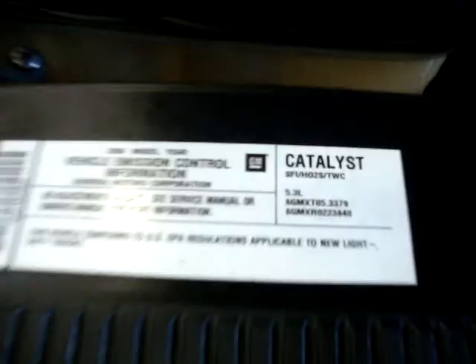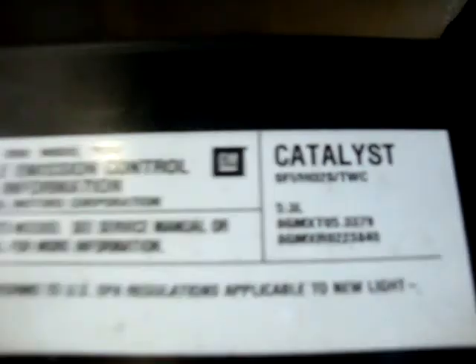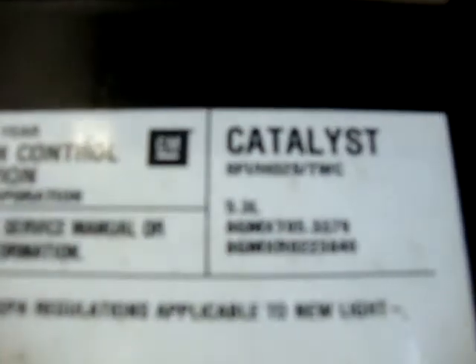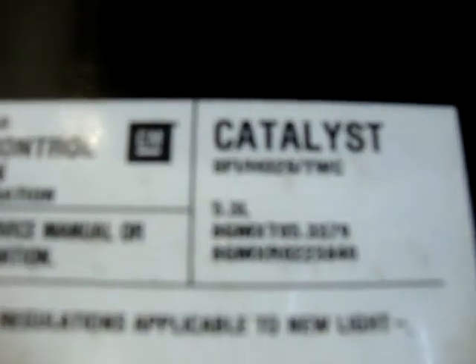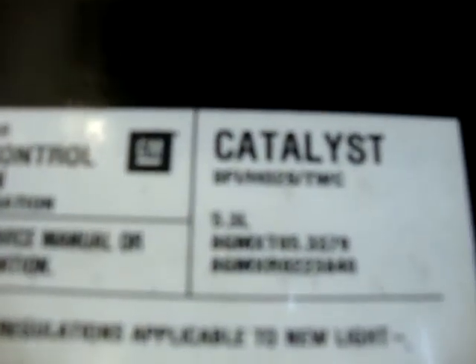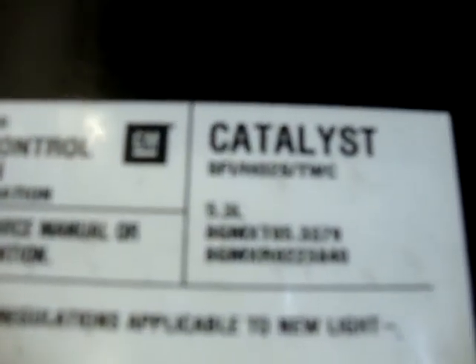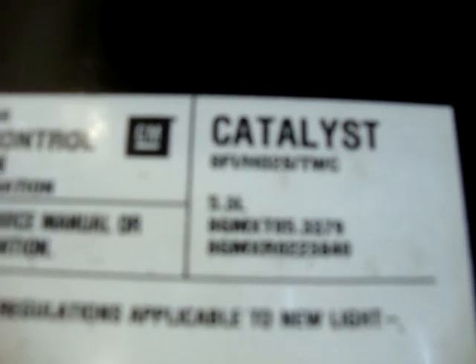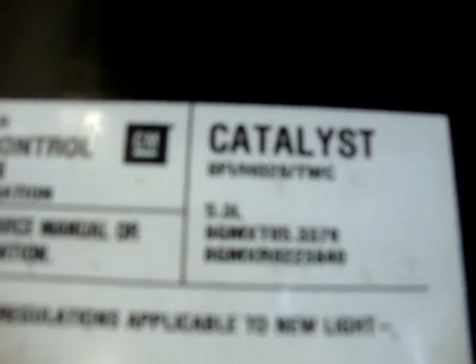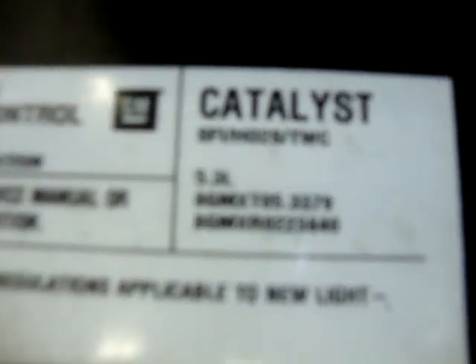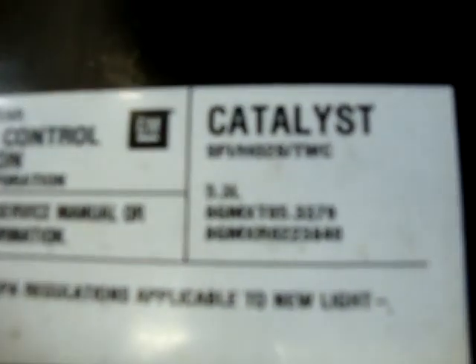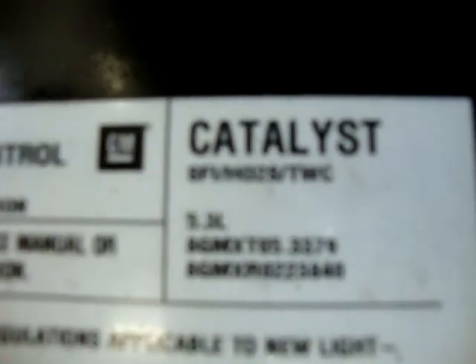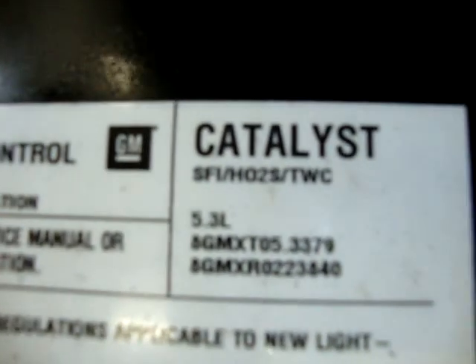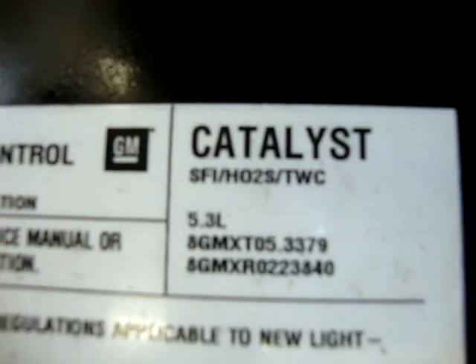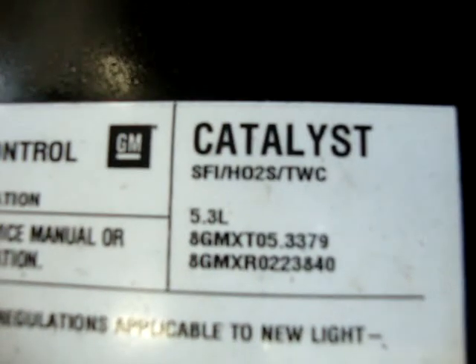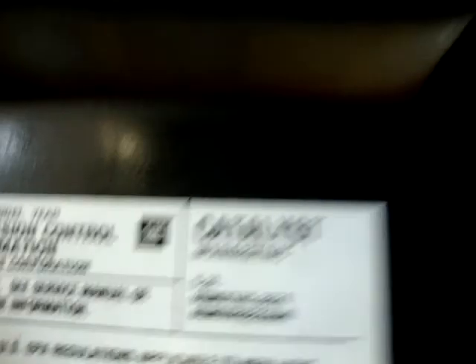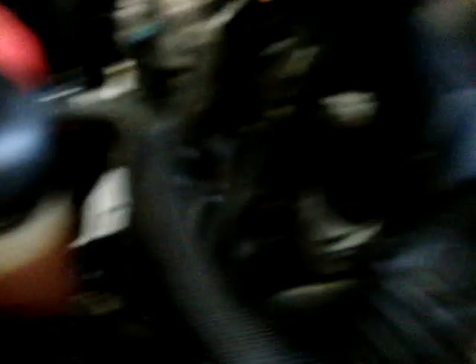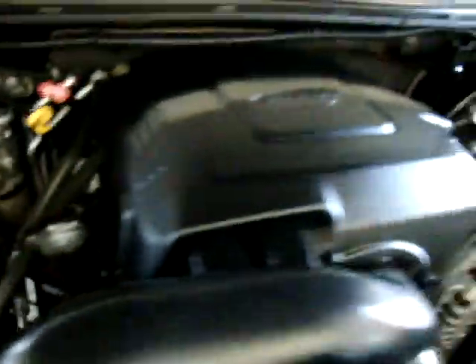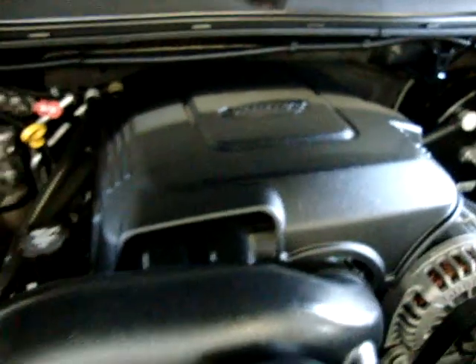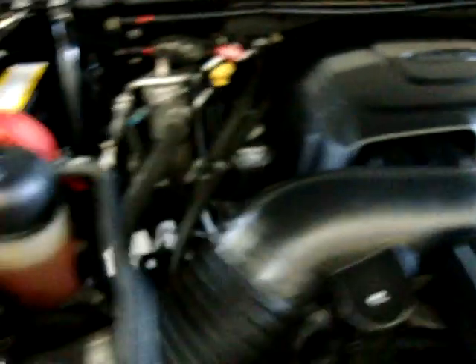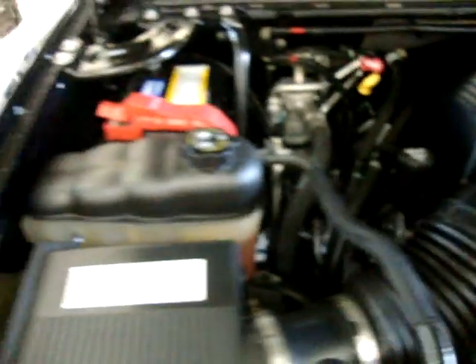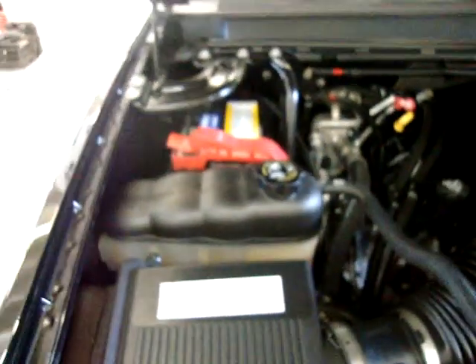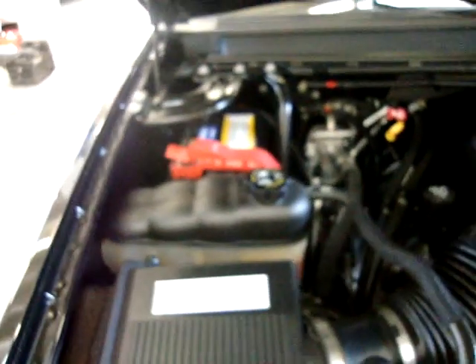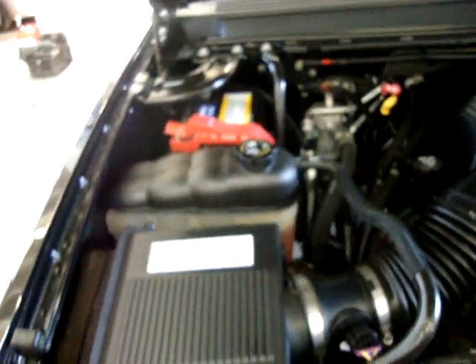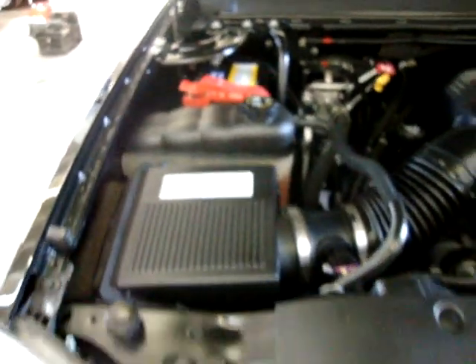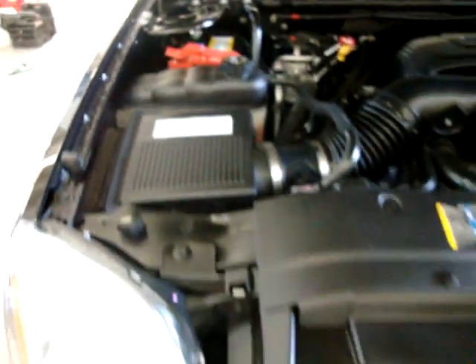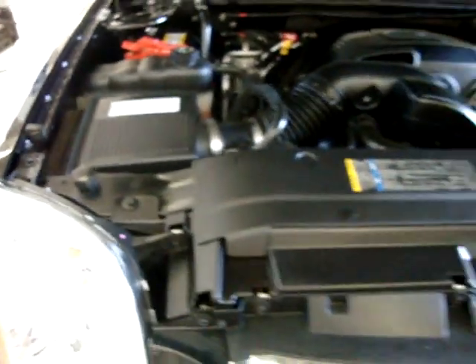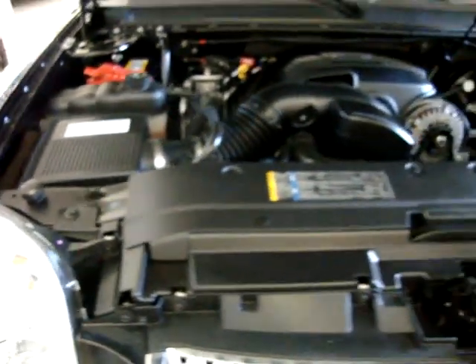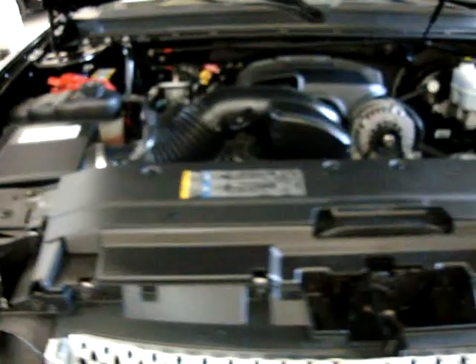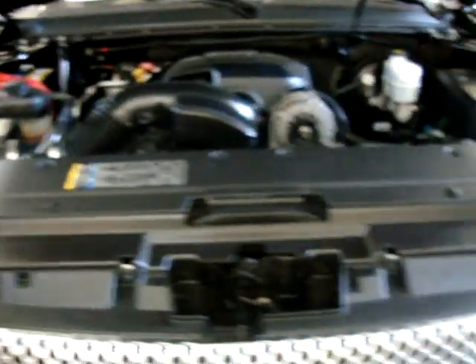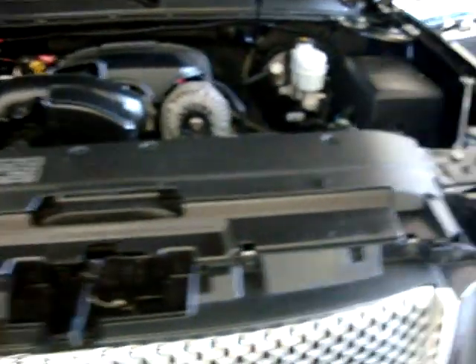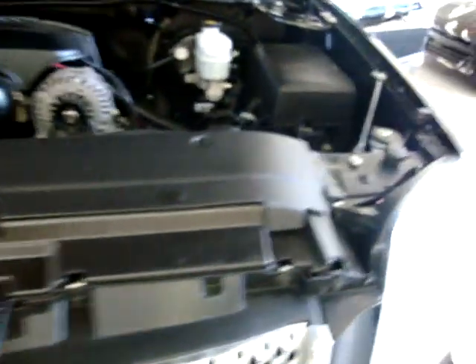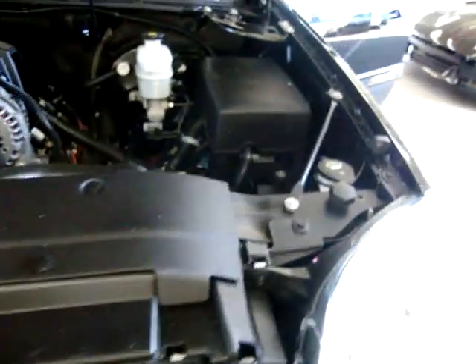The 5.3 liter V8 — the Vortec 5.3 motor. Again: no accidents, clean title, clean Carfax, which you can view for free right now at our website VehicleMax.net.